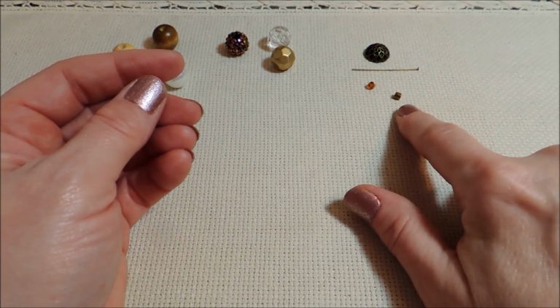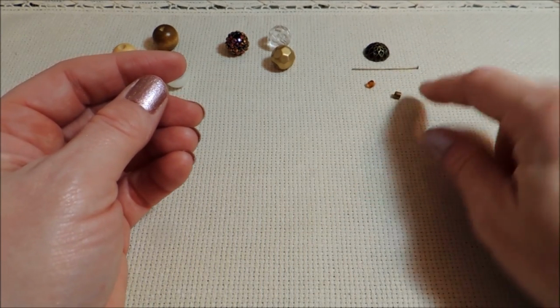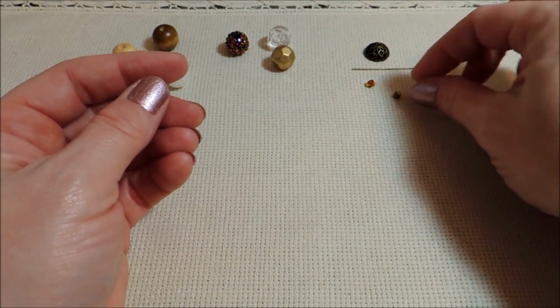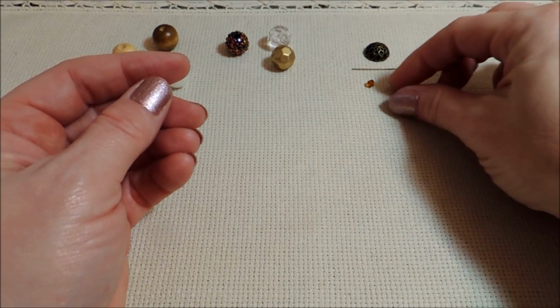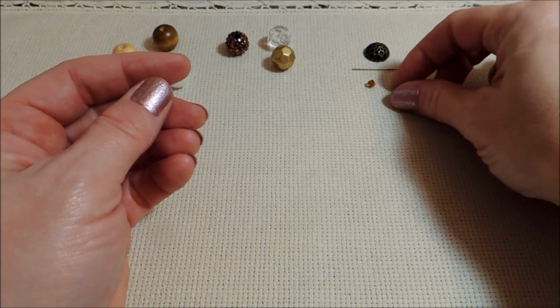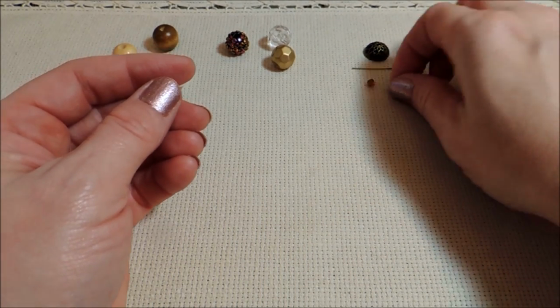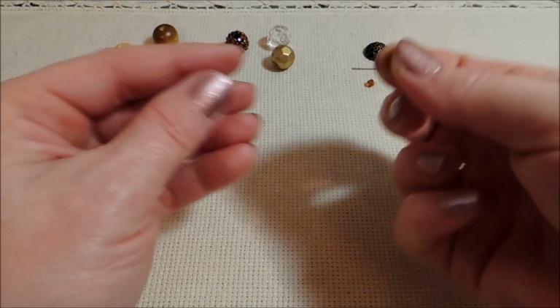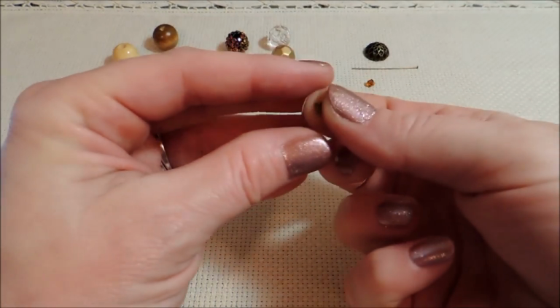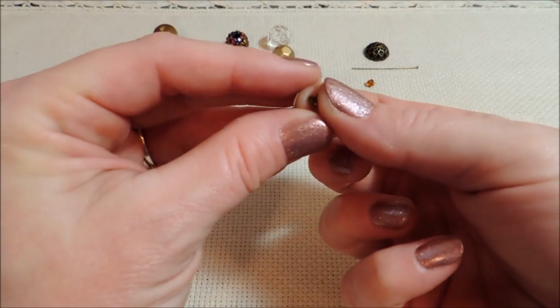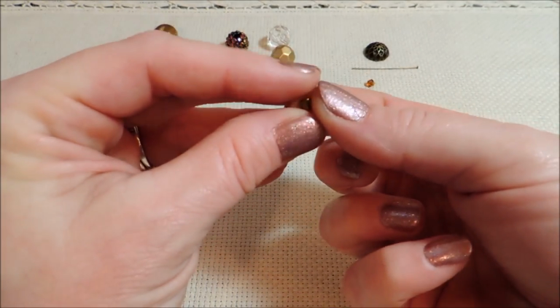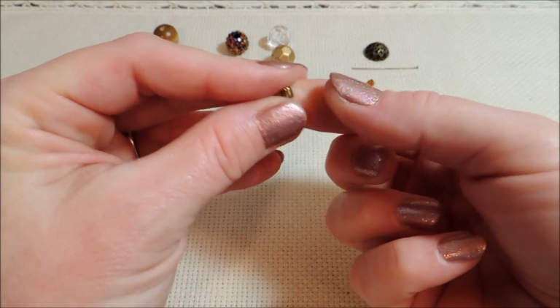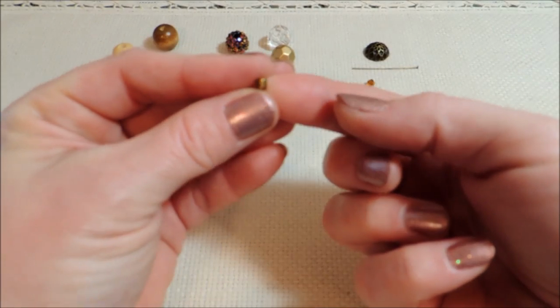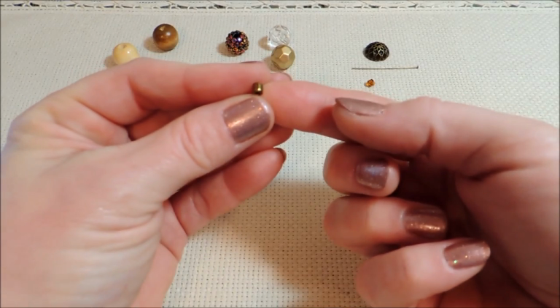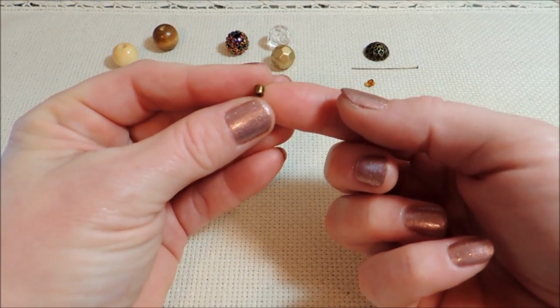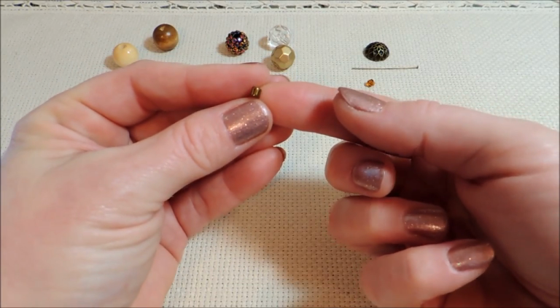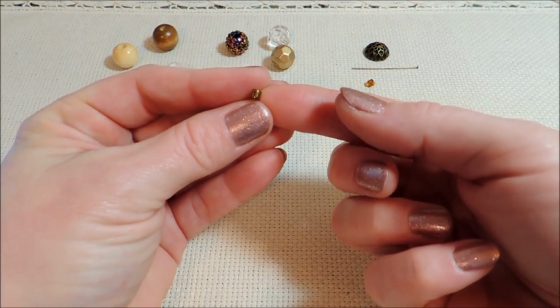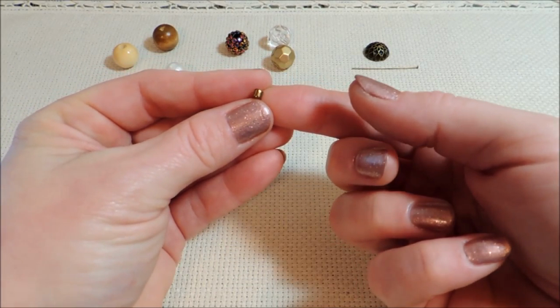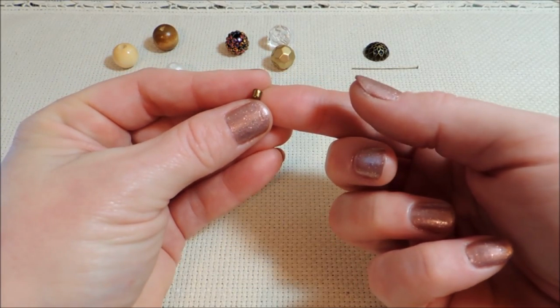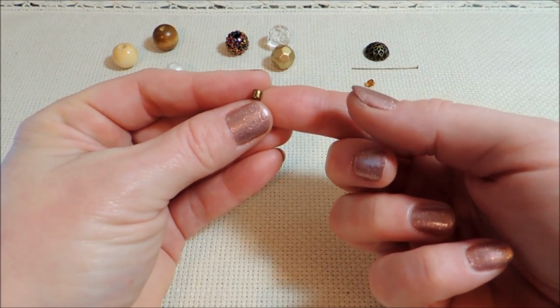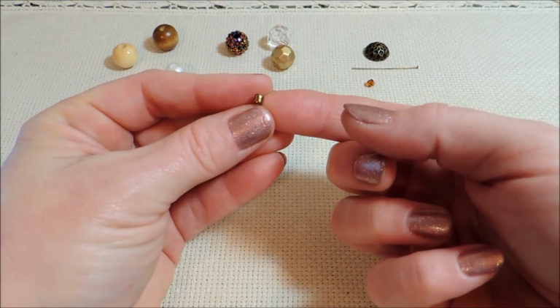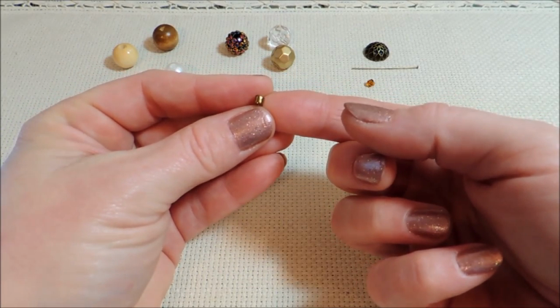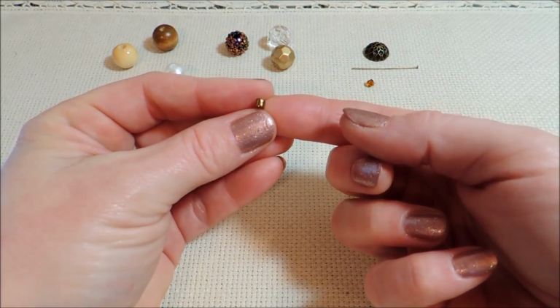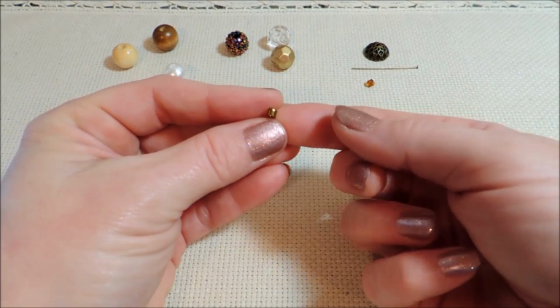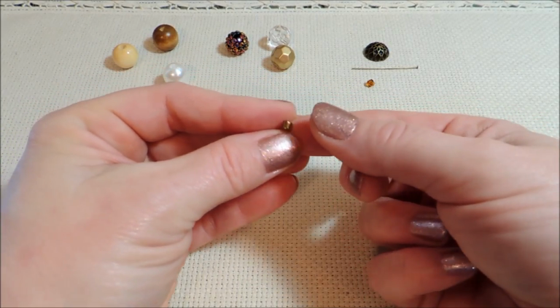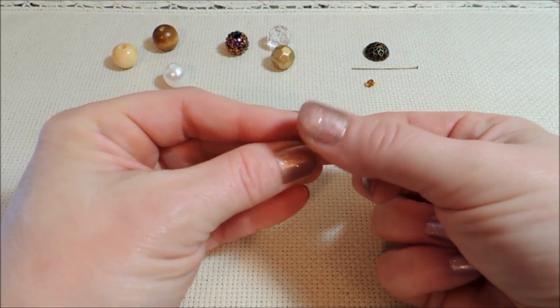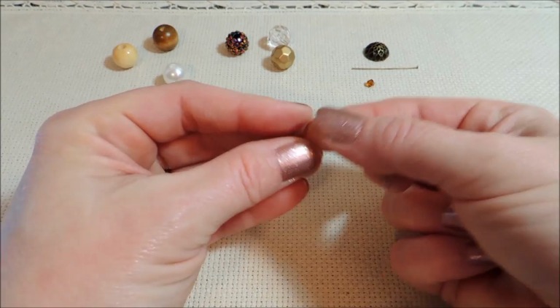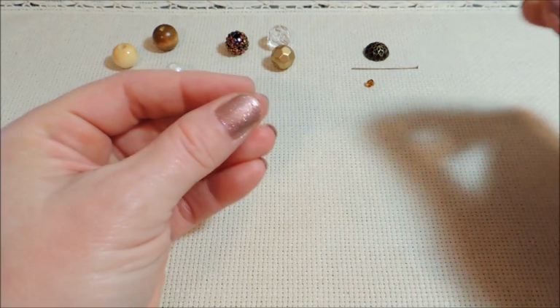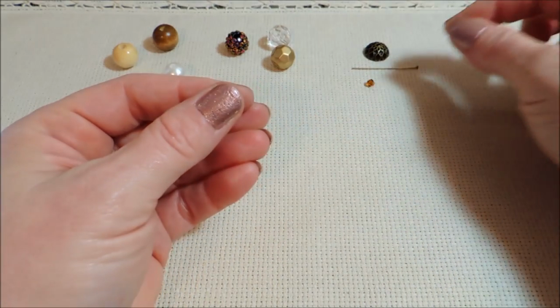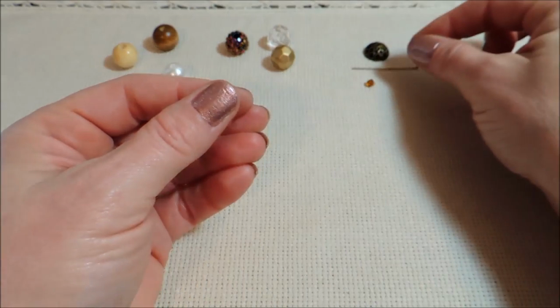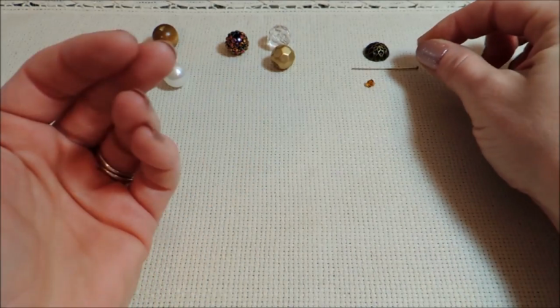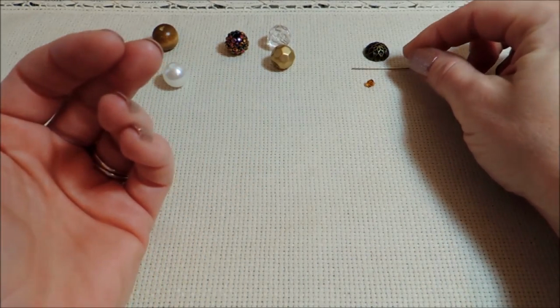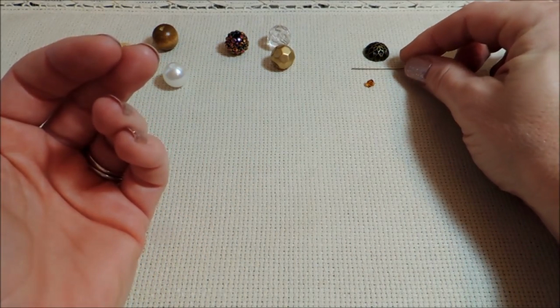I've also got a little bead here — it's a number six seed bead in a color that closely matches the bead cap, and that's going to go on top as our stem.